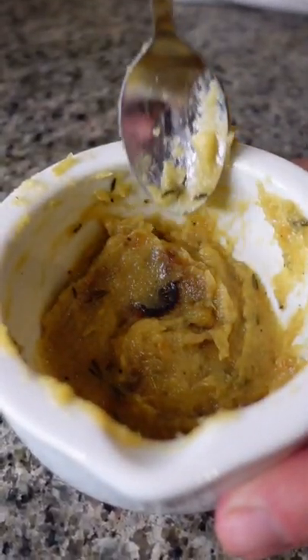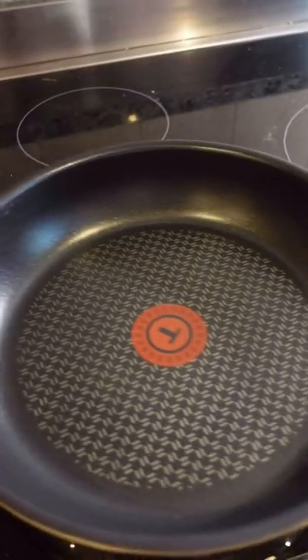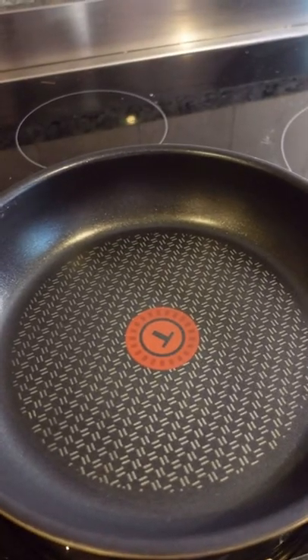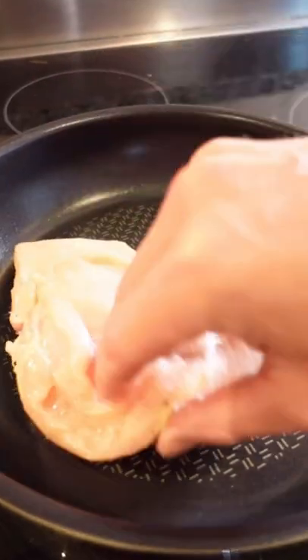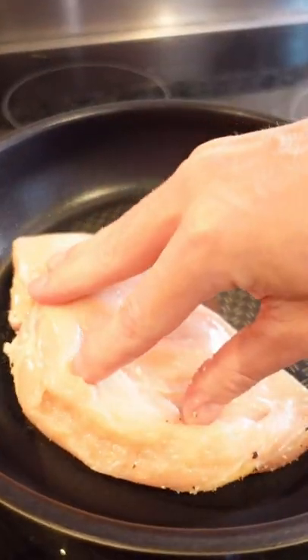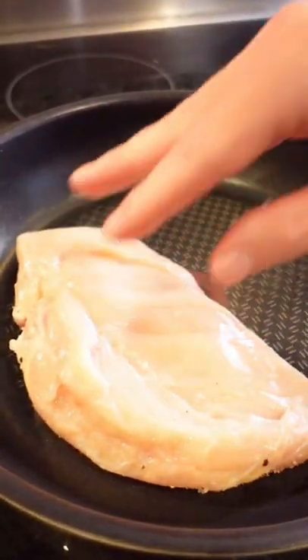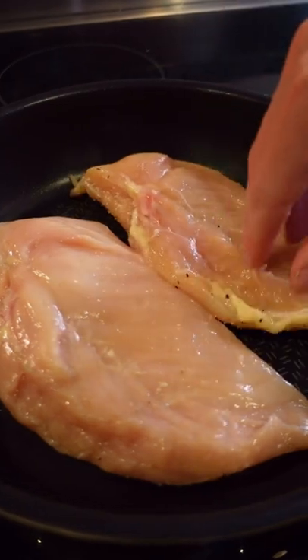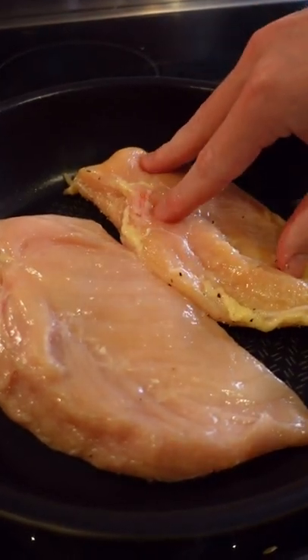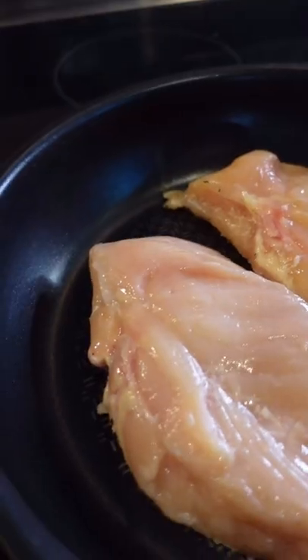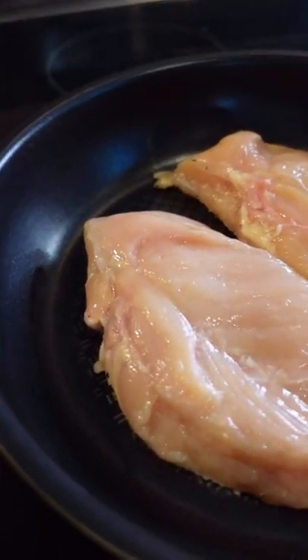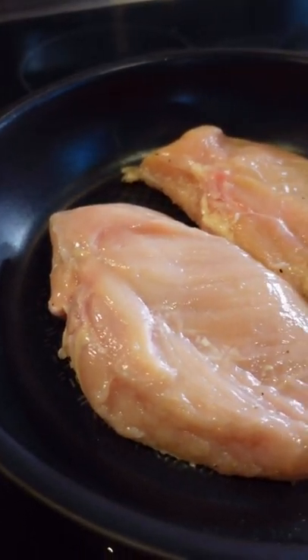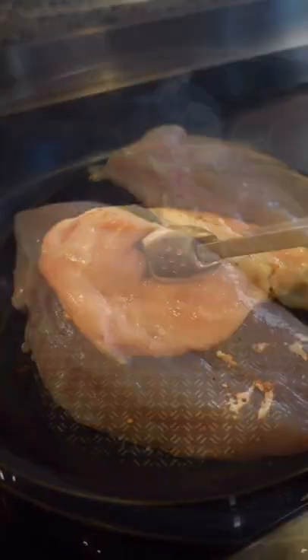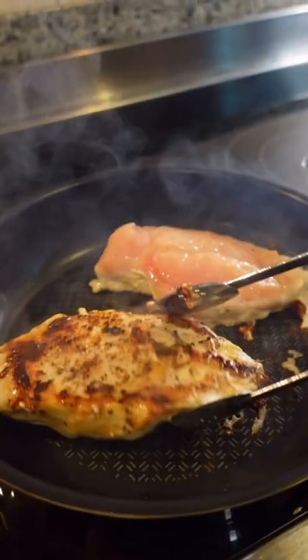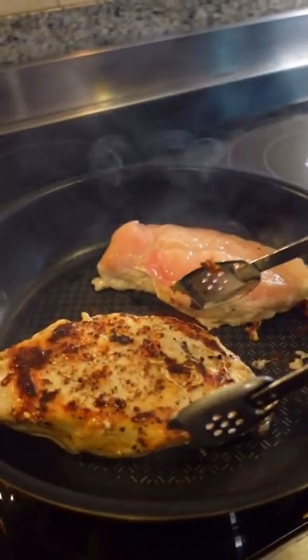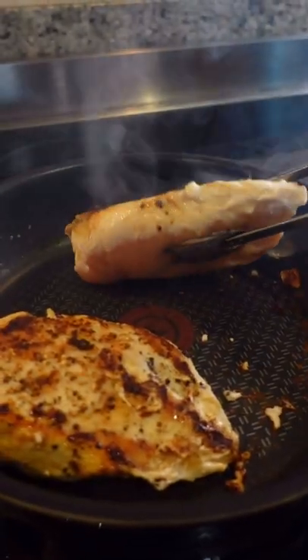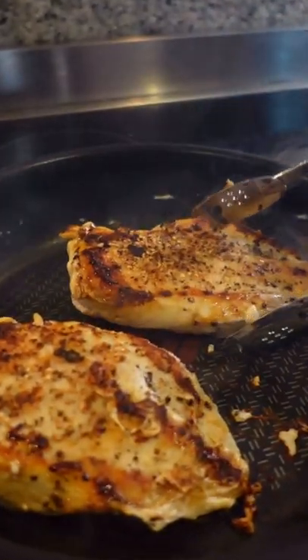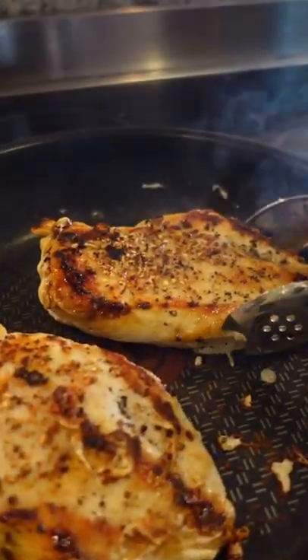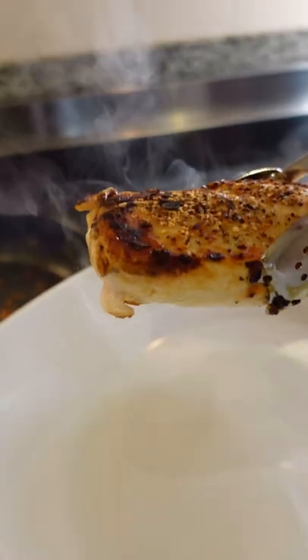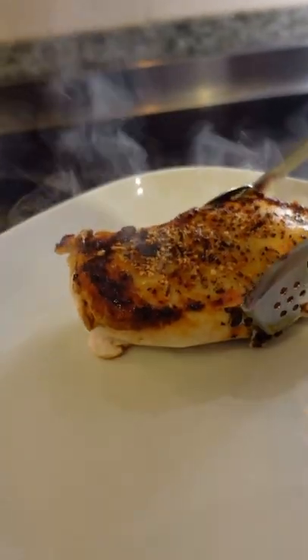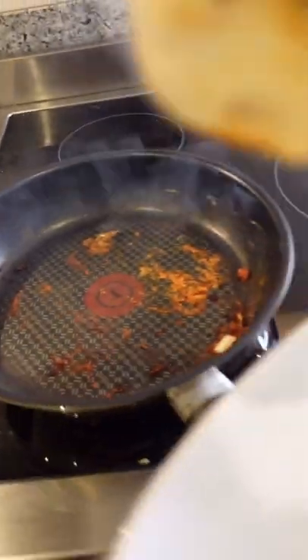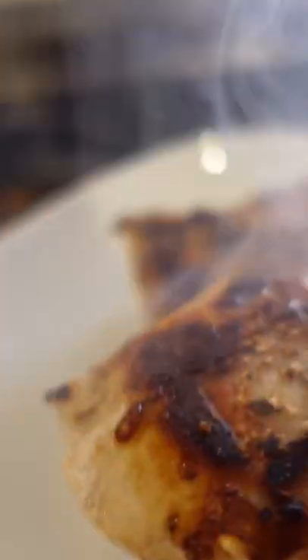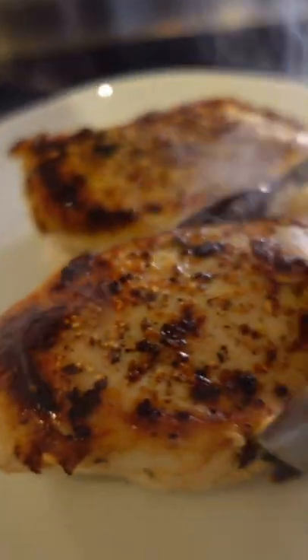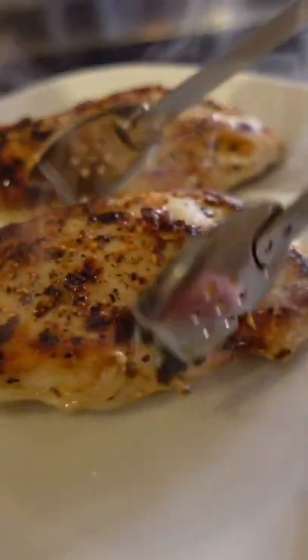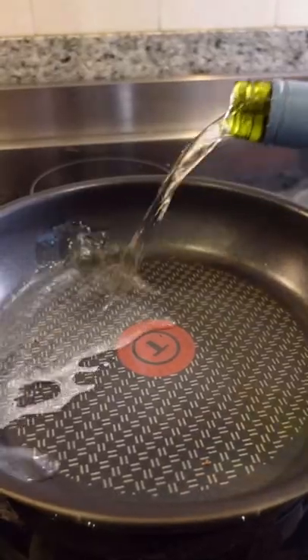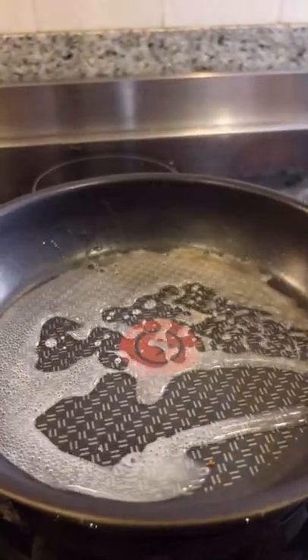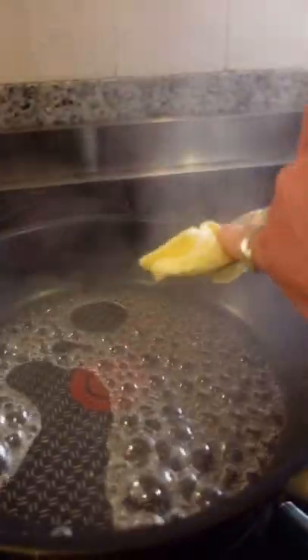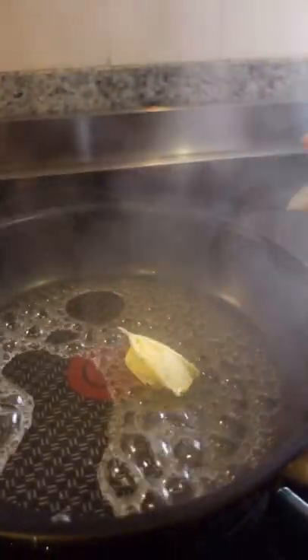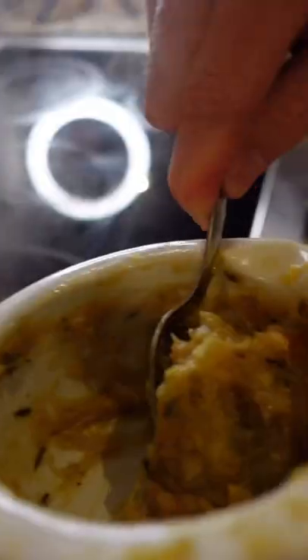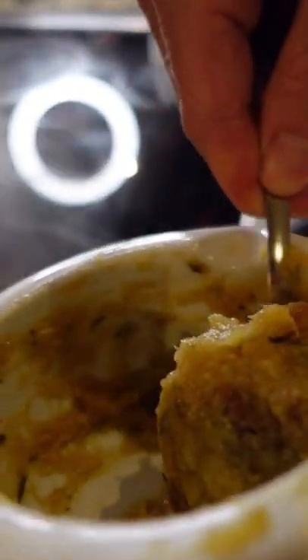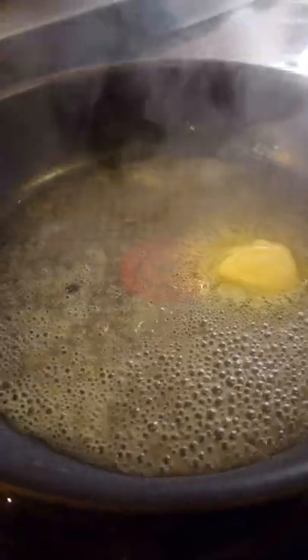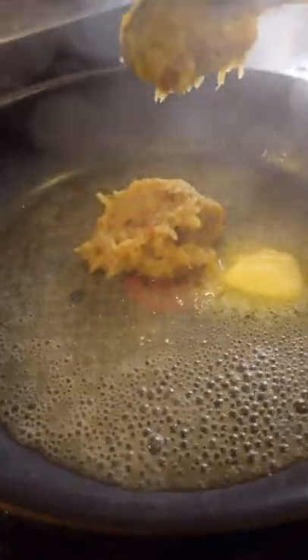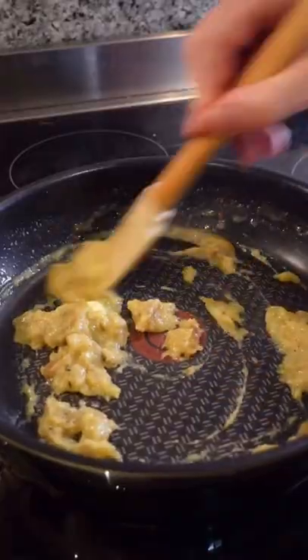Then get a pan on a nice high heat, sear your chicken breast for five minutes before flipping and doing the same to the other side. Then remove from the pan, add white wine, butter and your garlic paste and stir thoroughly.